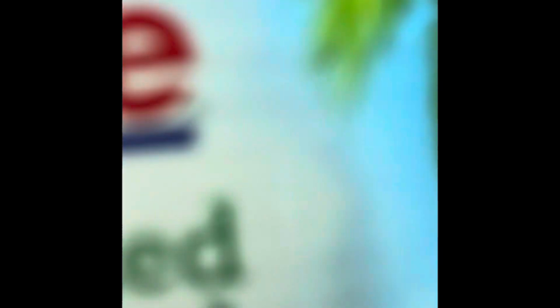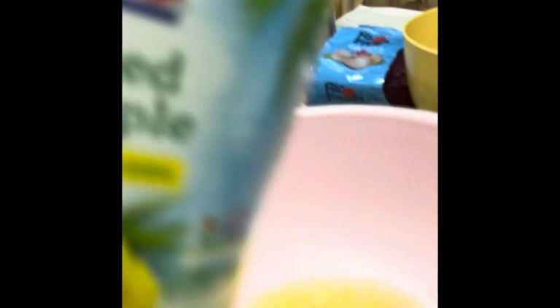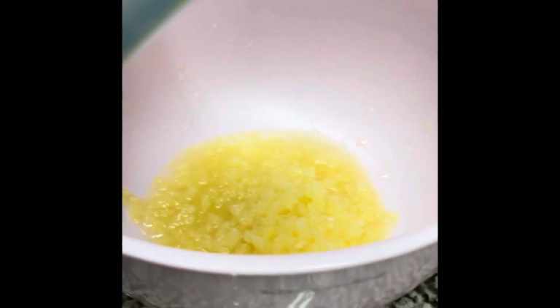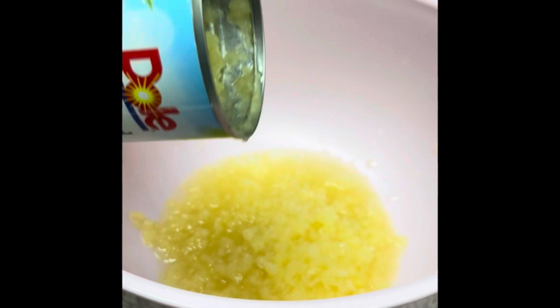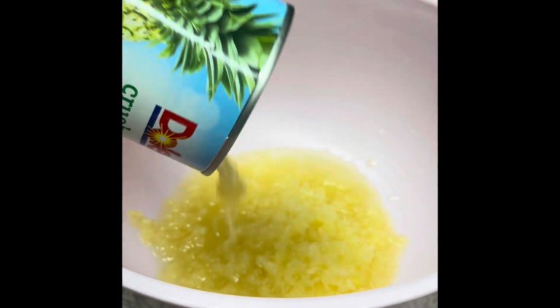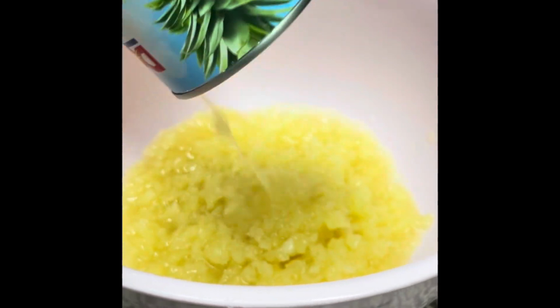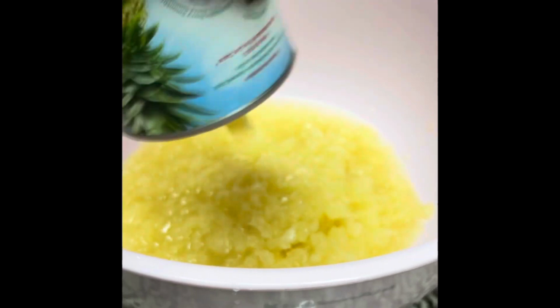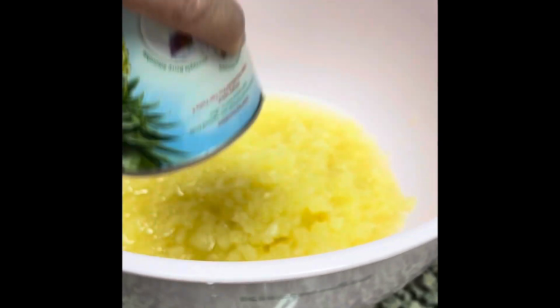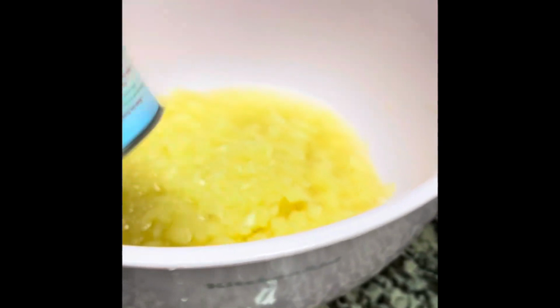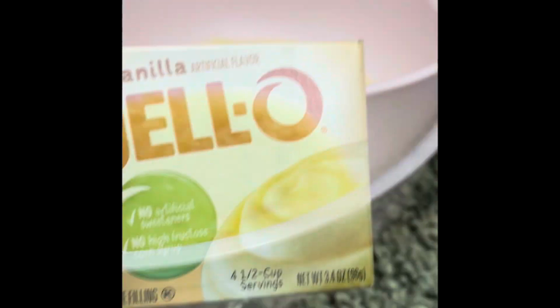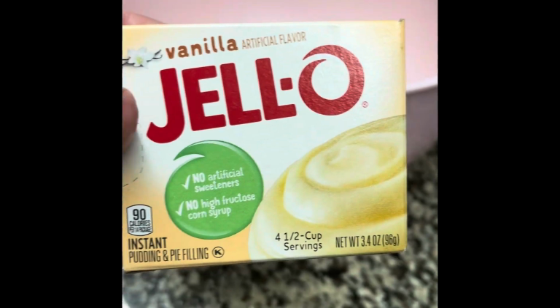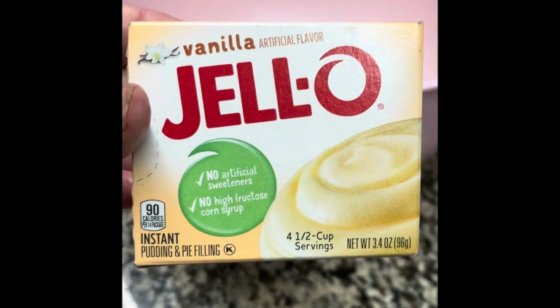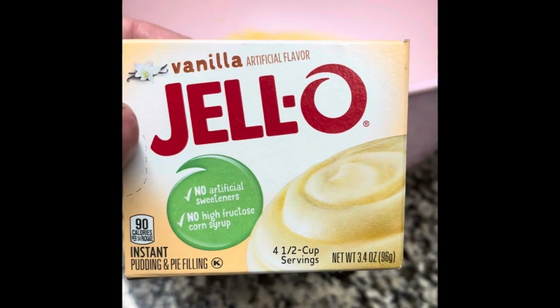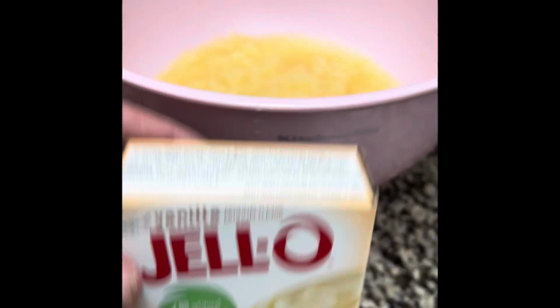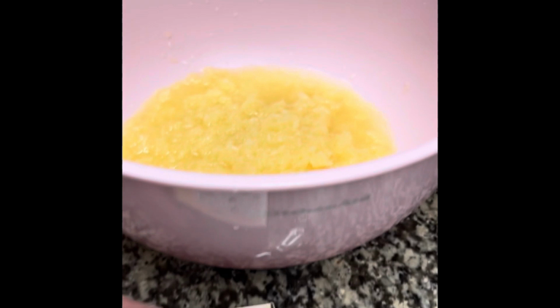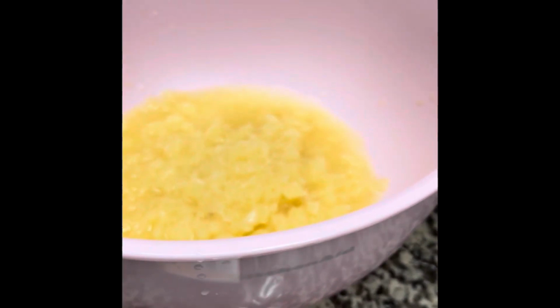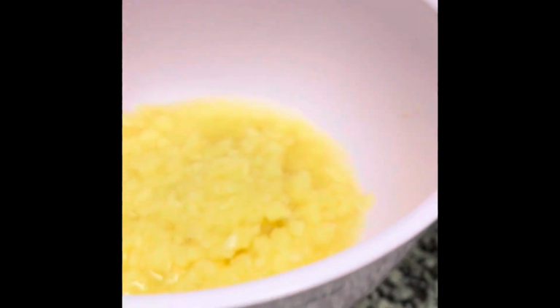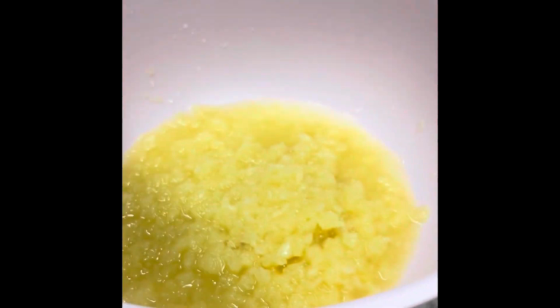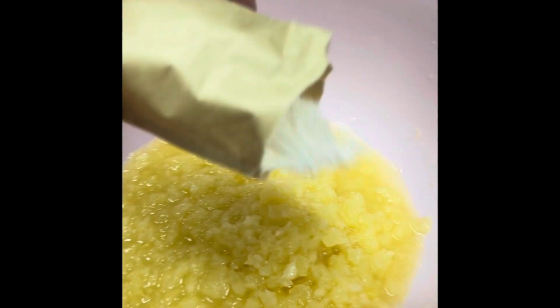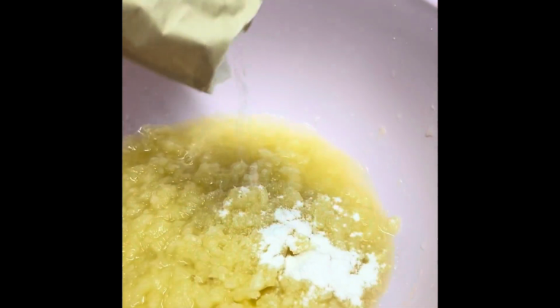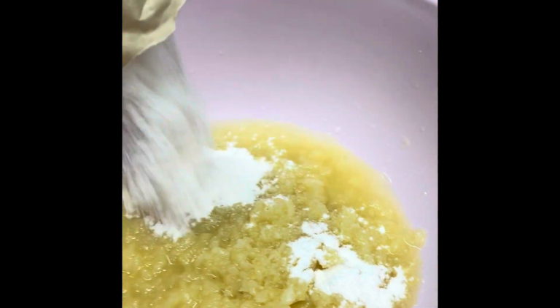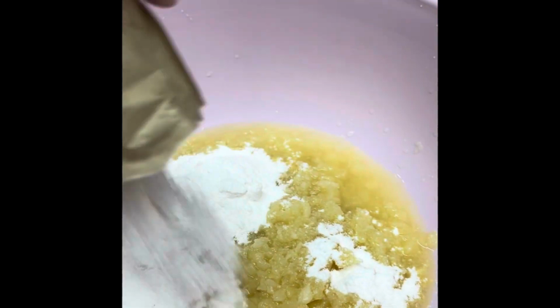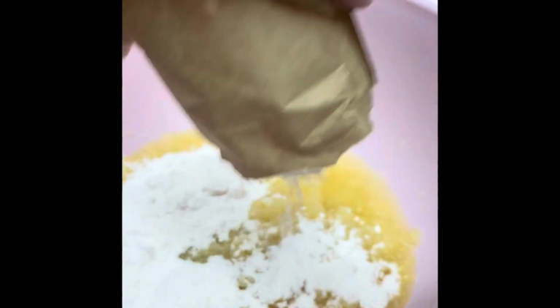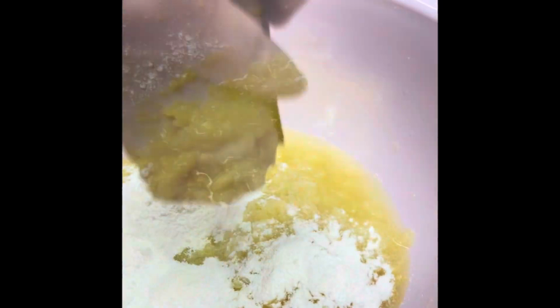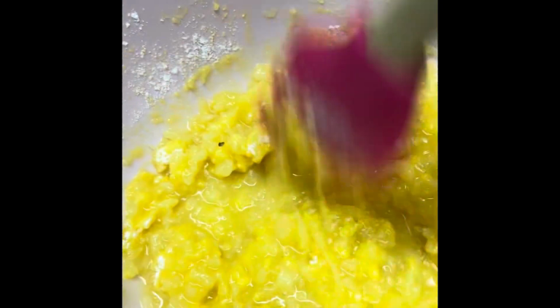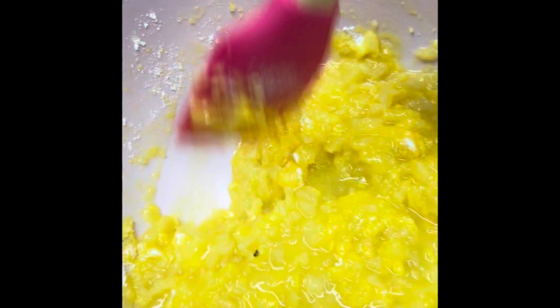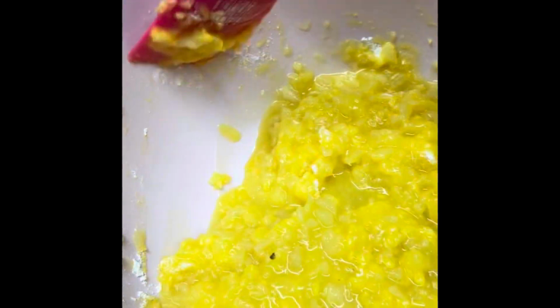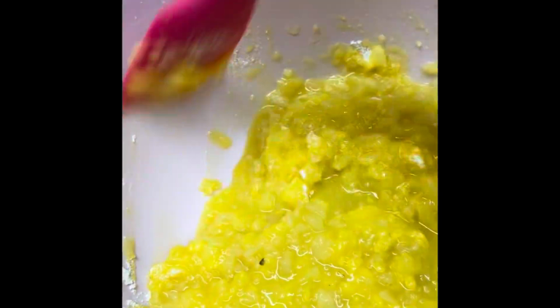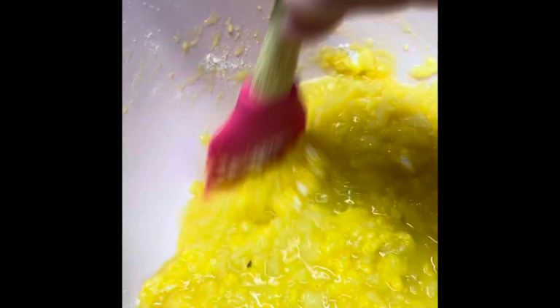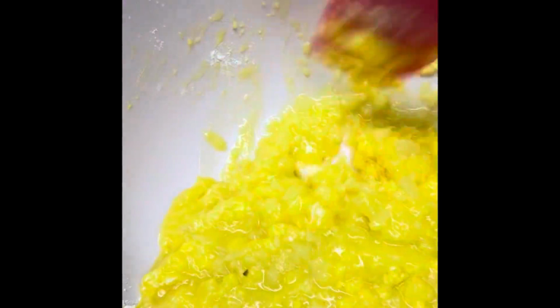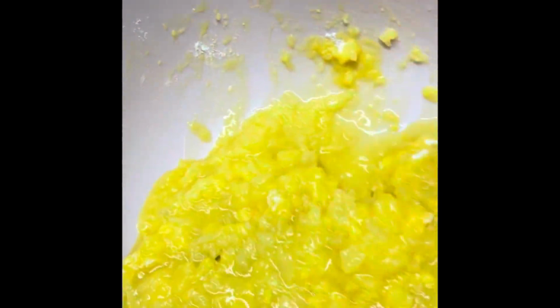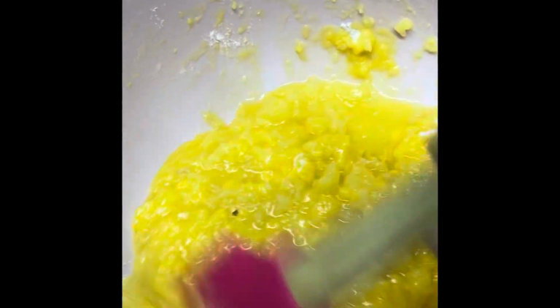You need a large can of crushed pineapple in its own juice and another small Jello pudding, 3.4 ounces. Just sprinkle it all into the pineapple and stir it up and mix it very well.